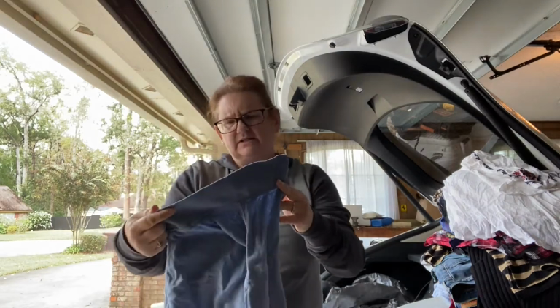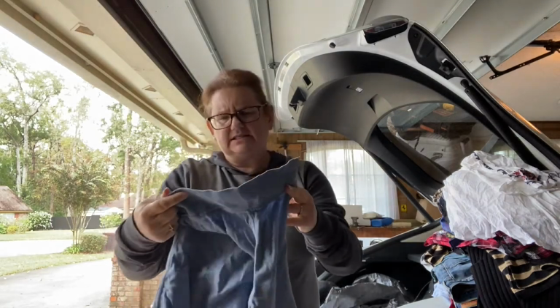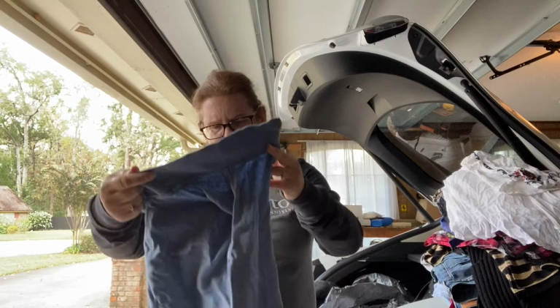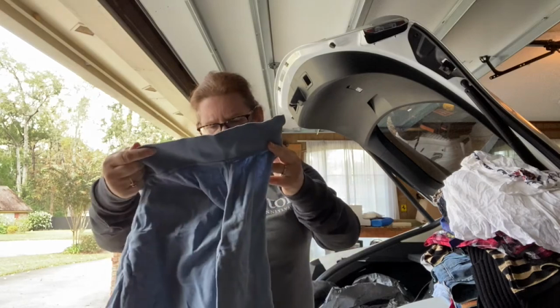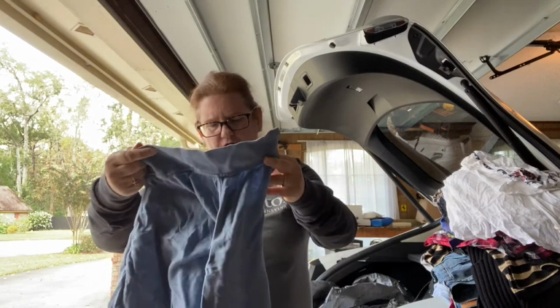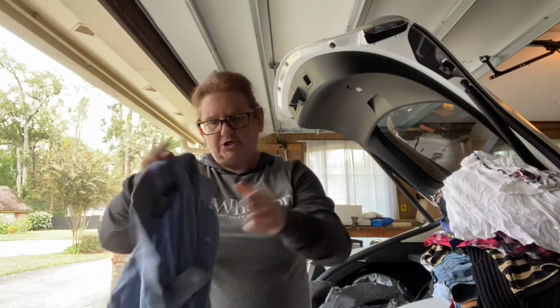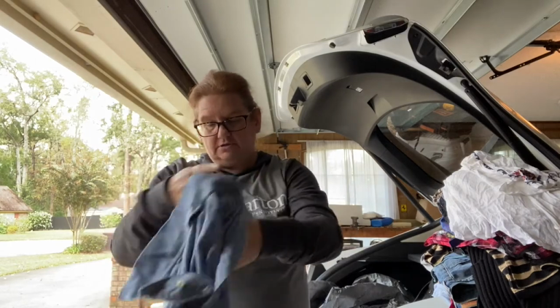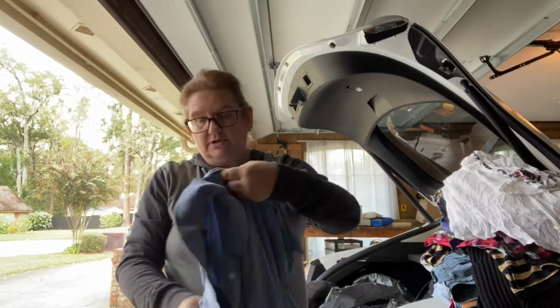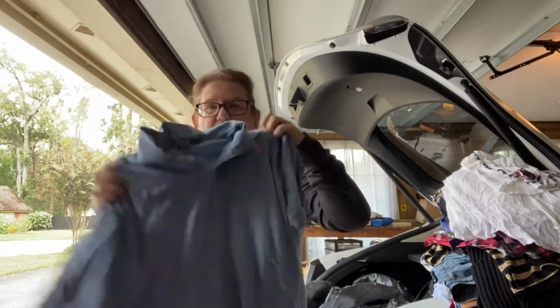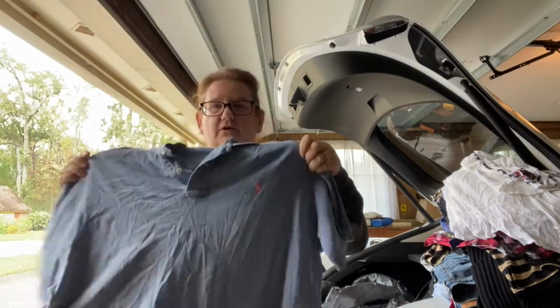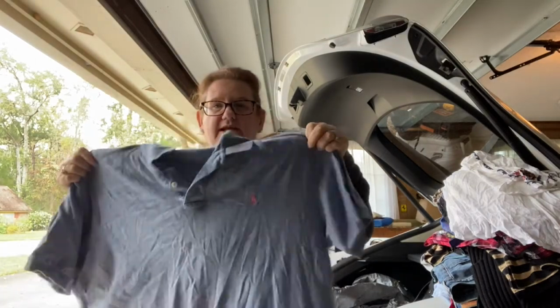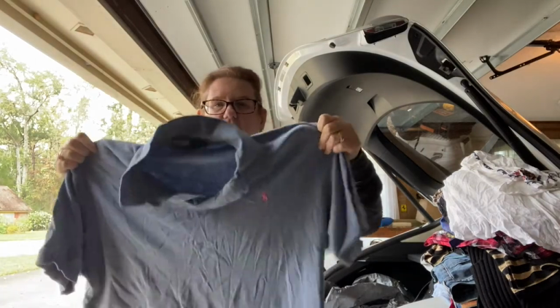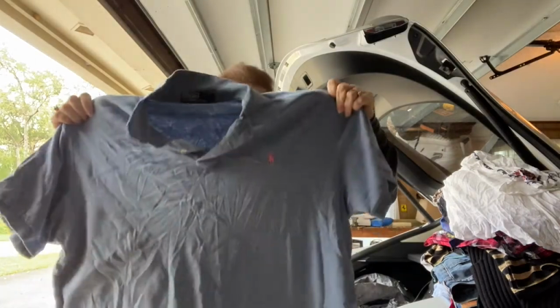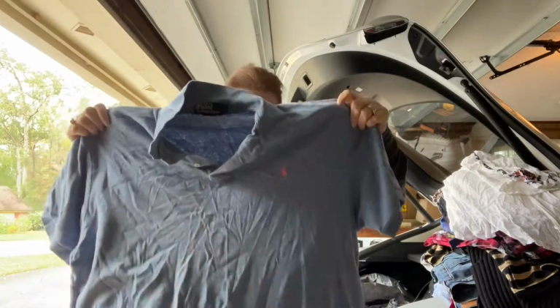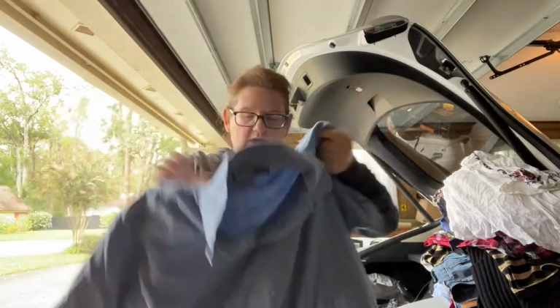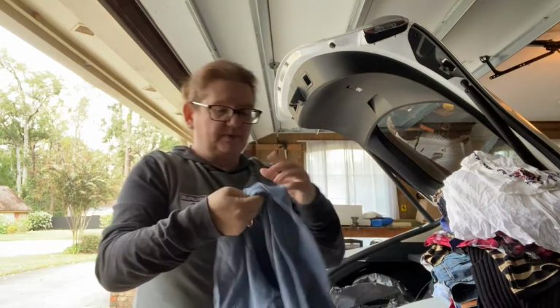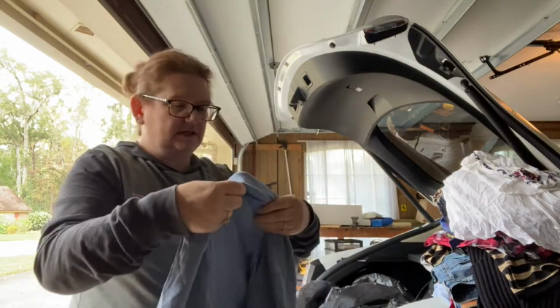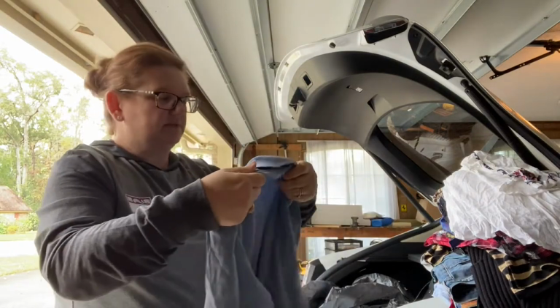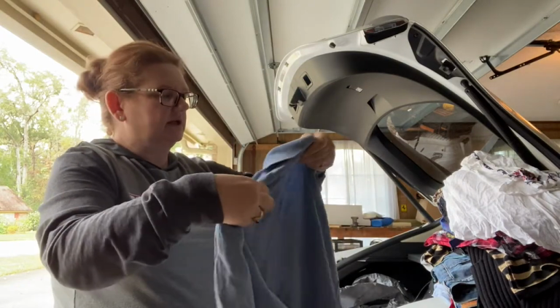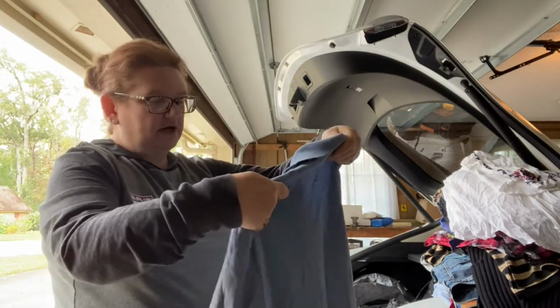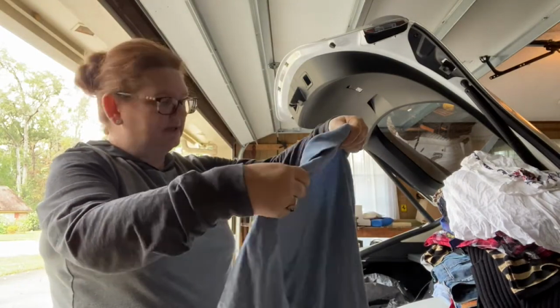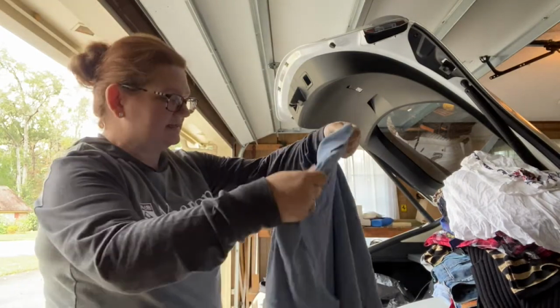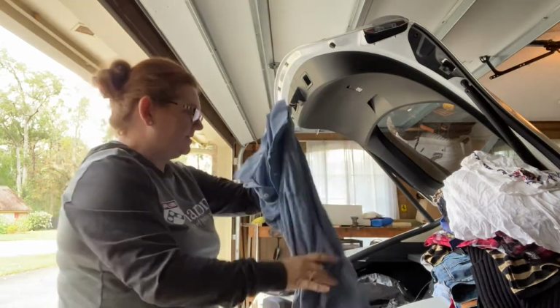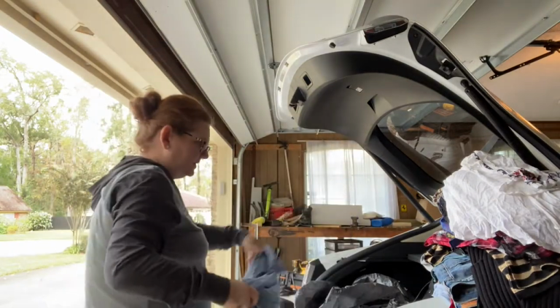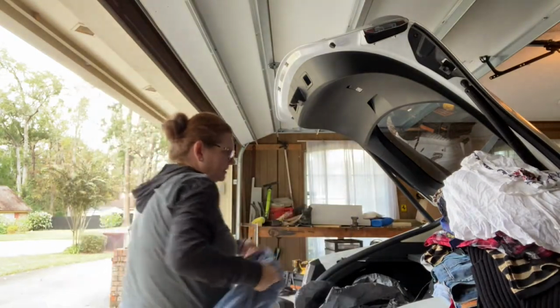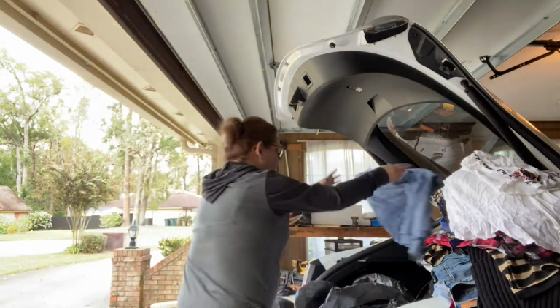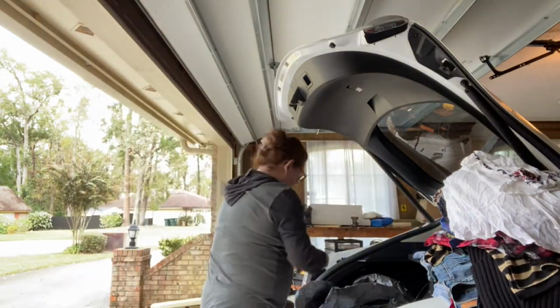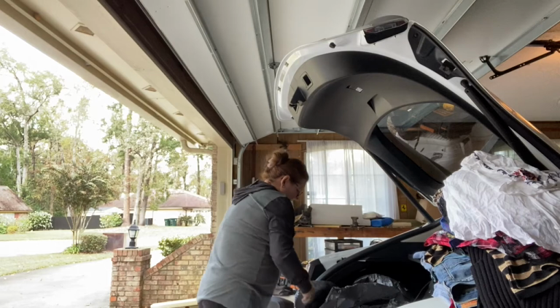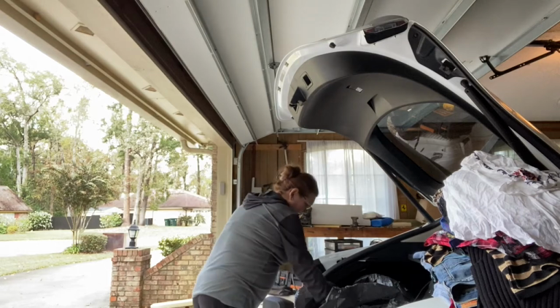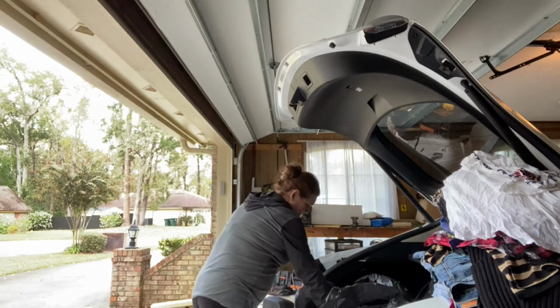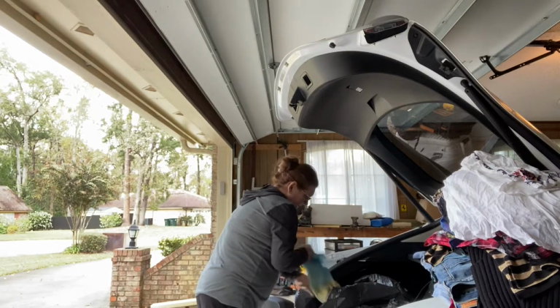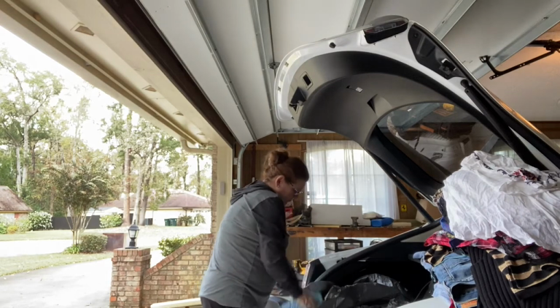This definitely needs a wash. It's just a Ralph Lauren basic. I always pick these up because my son likes to wear them, but it has some serious ring around the collar — may not be able to save that one.